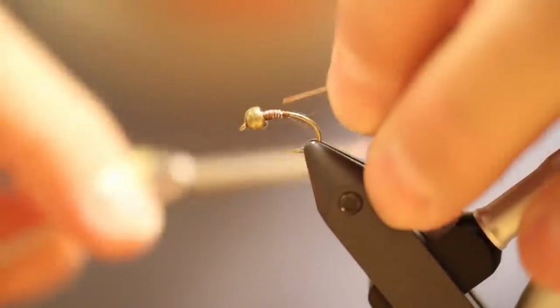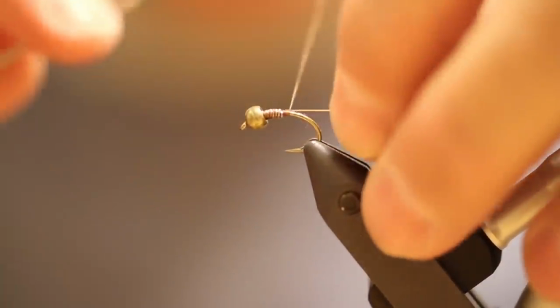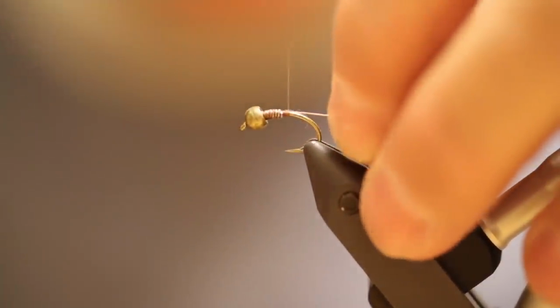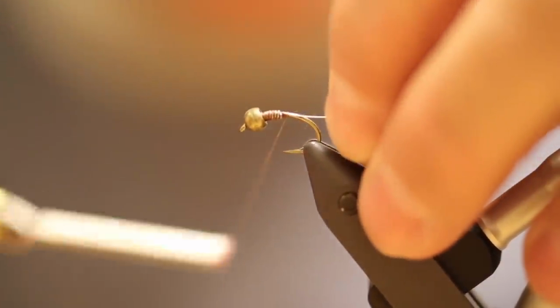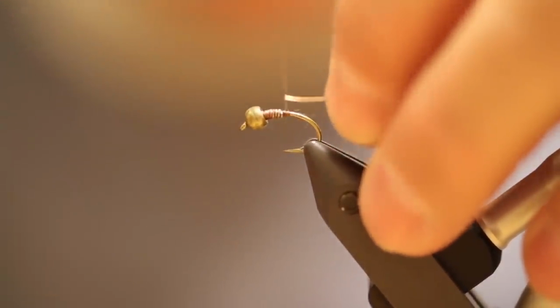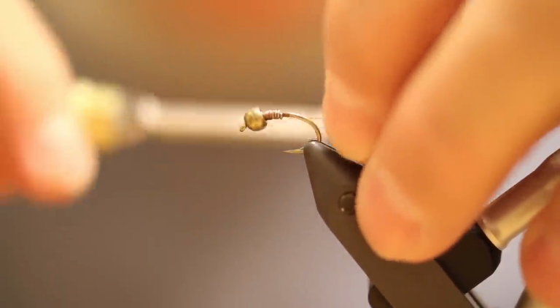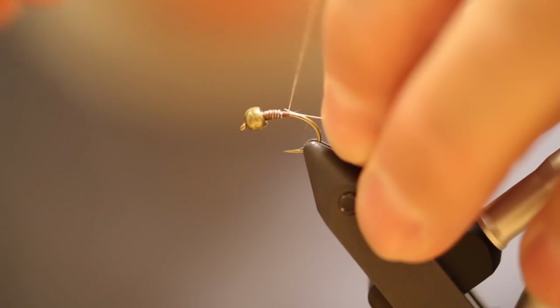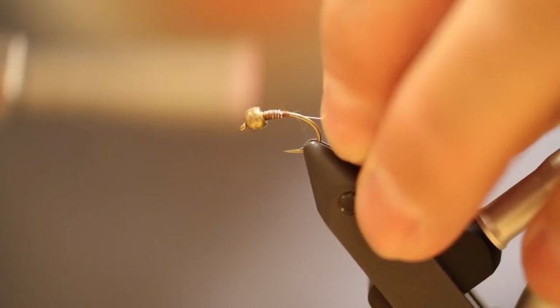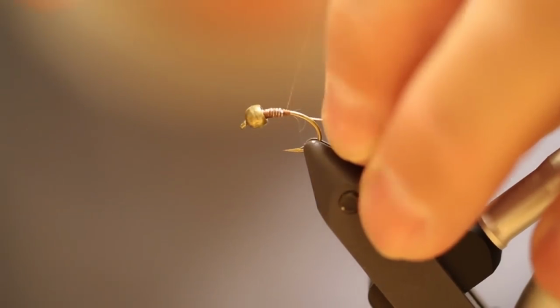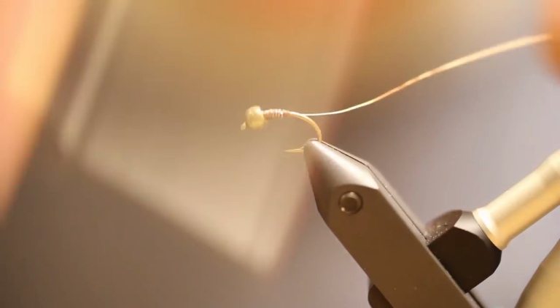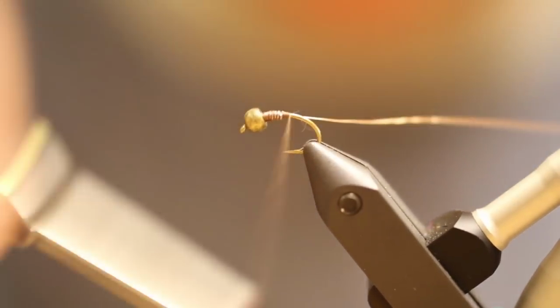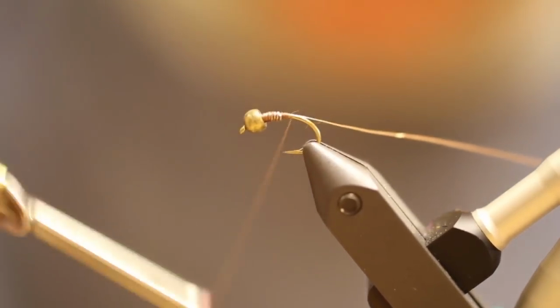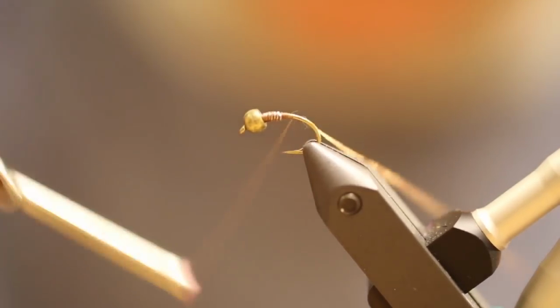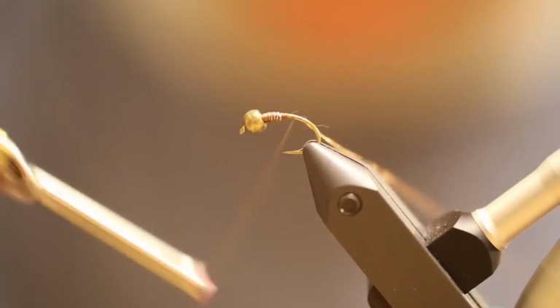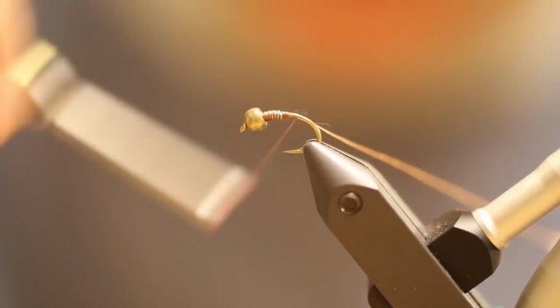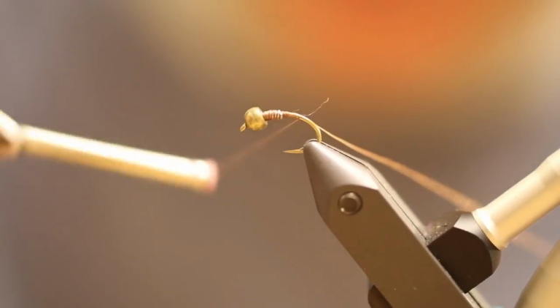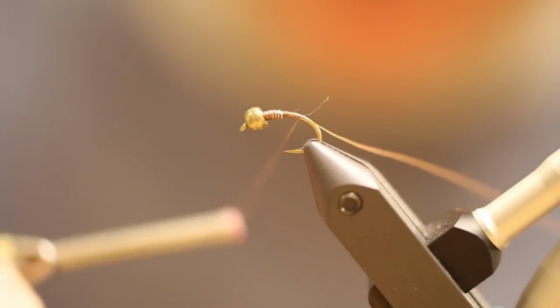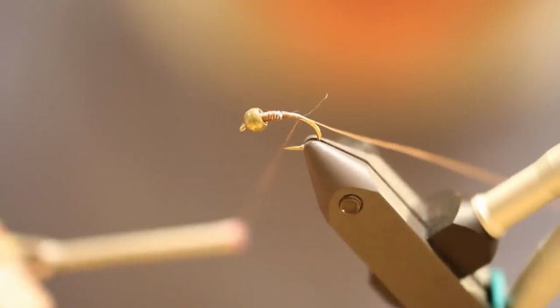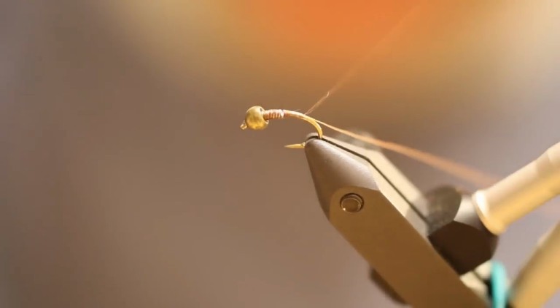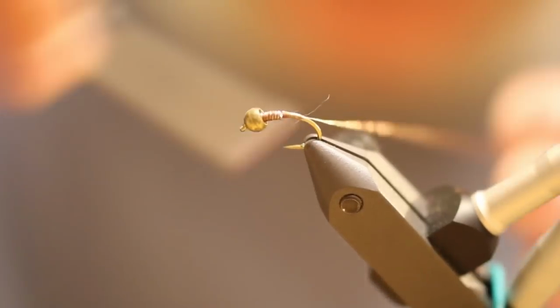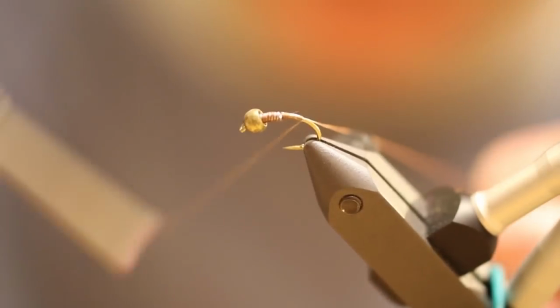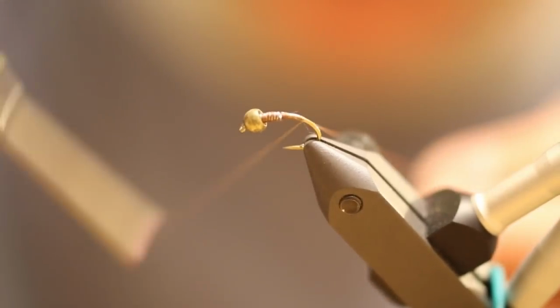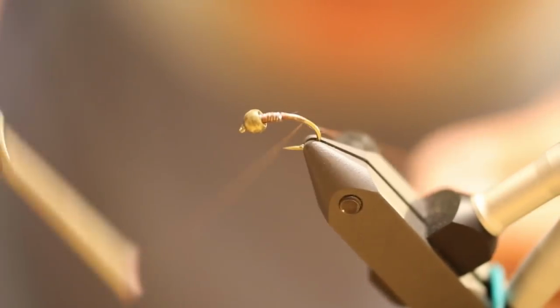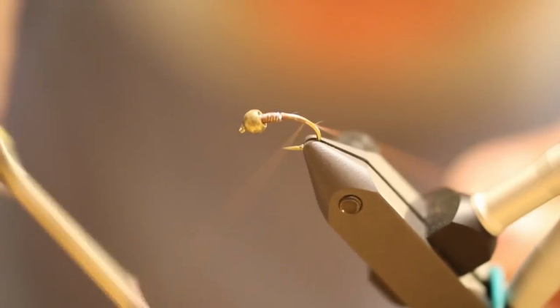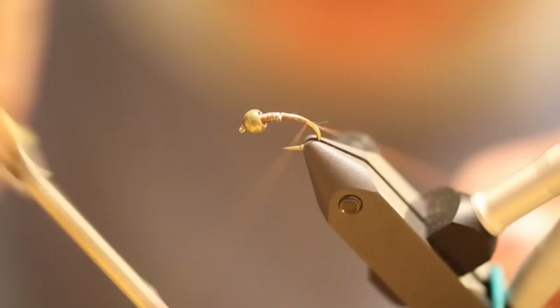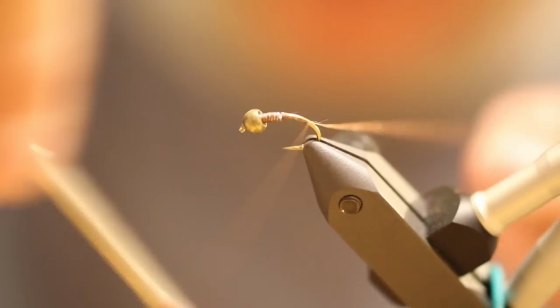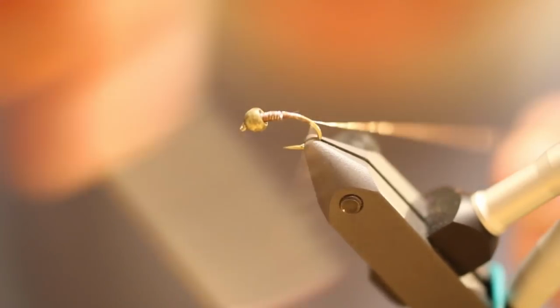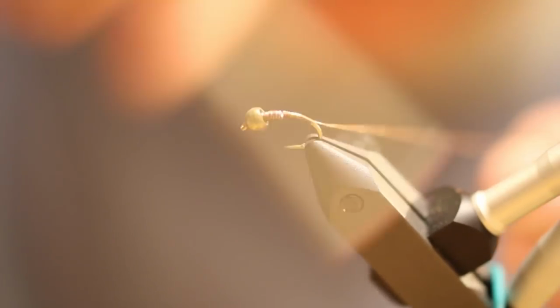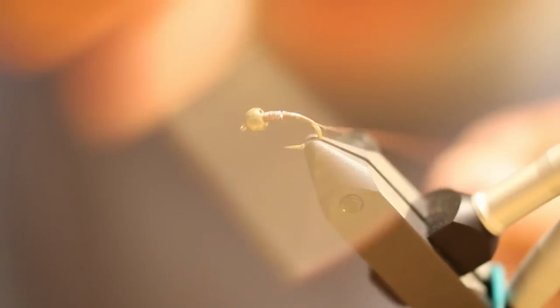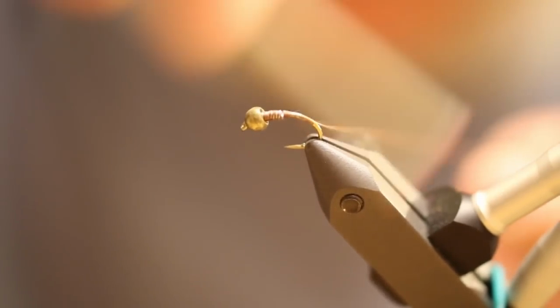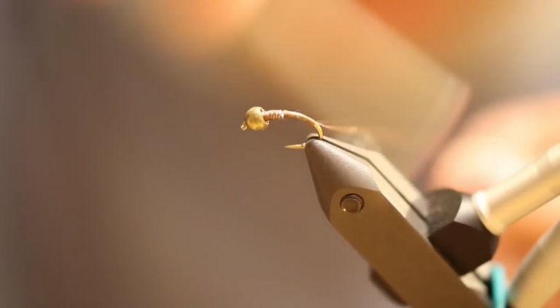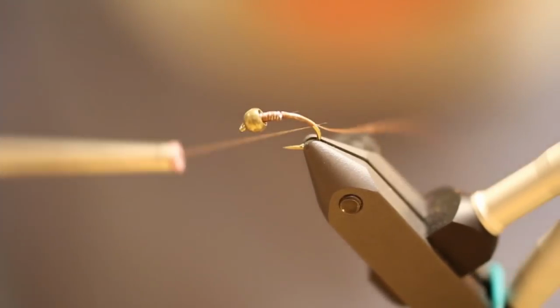Tie this in right behind the bead, work it down. I'm not going to have any tail or anything on this one. It's just a good, simple pattern — it's durable.